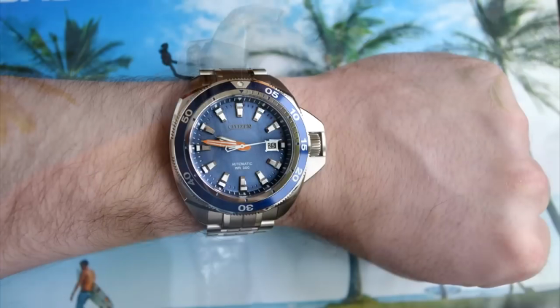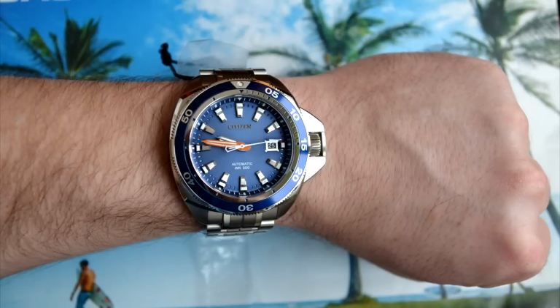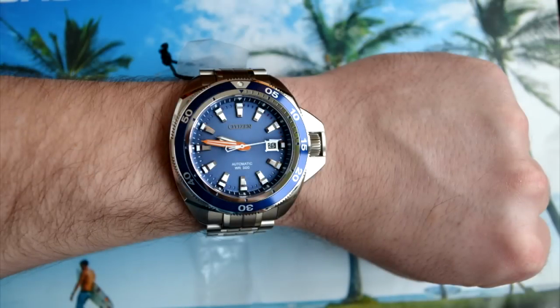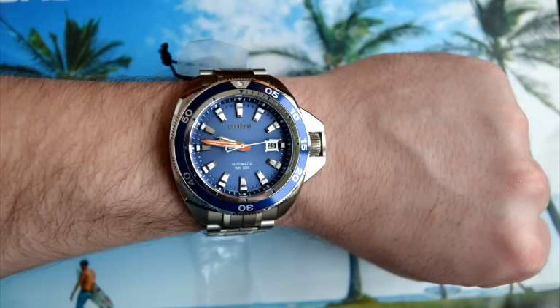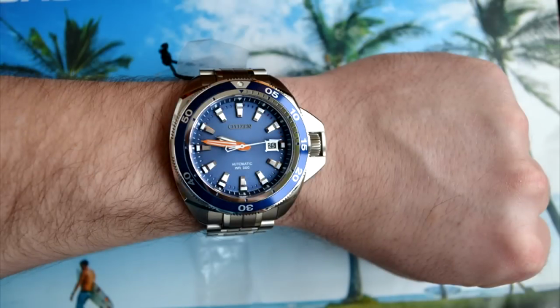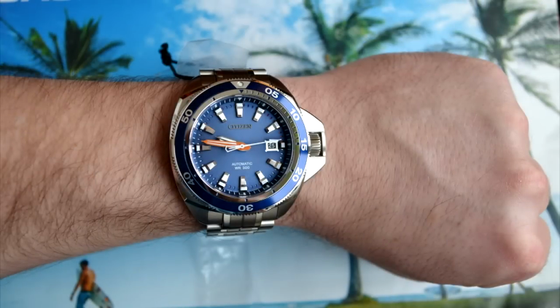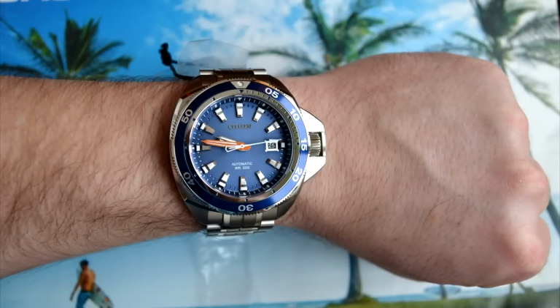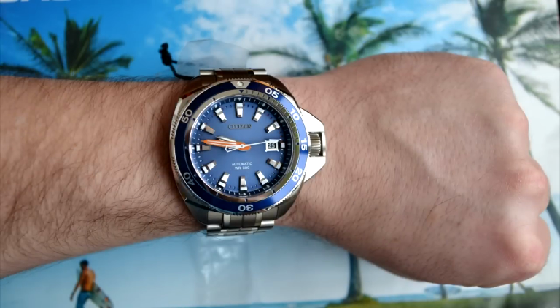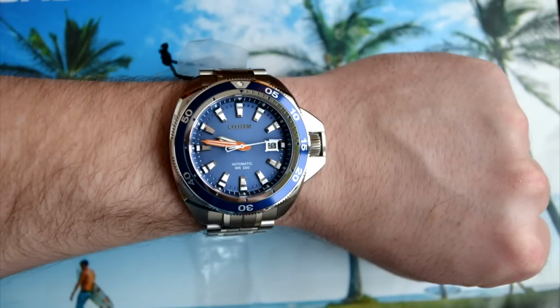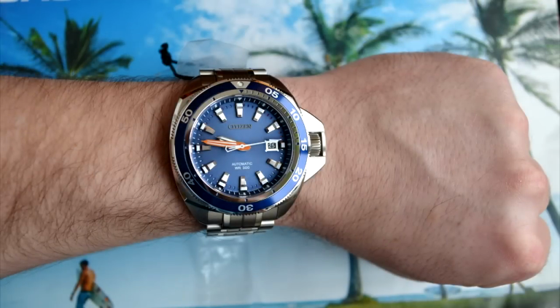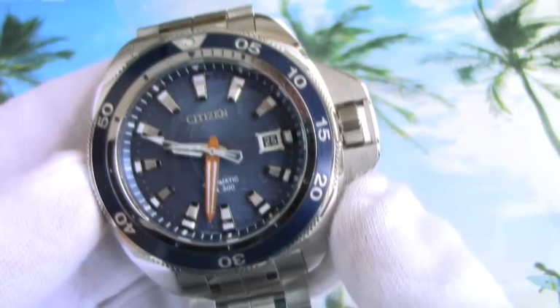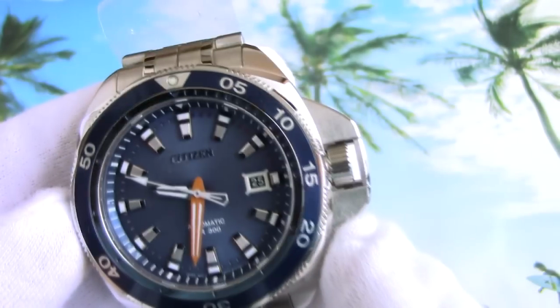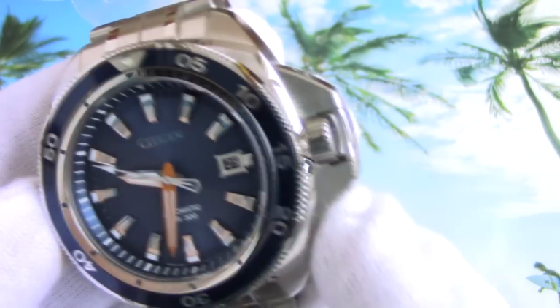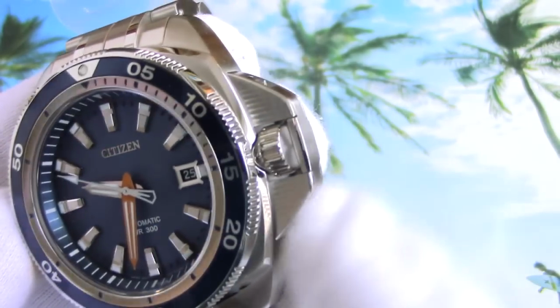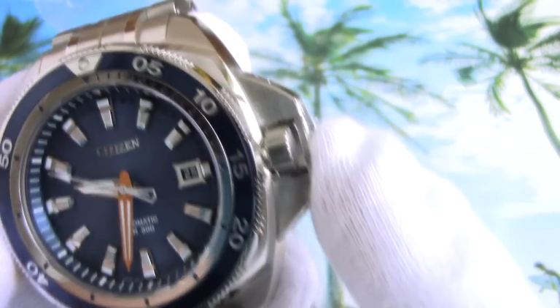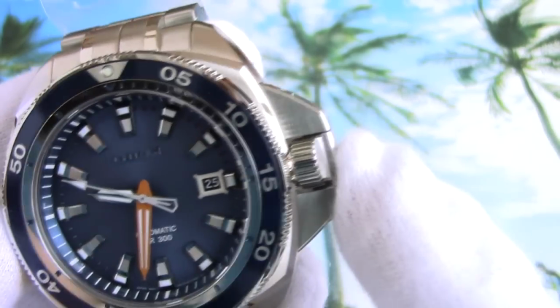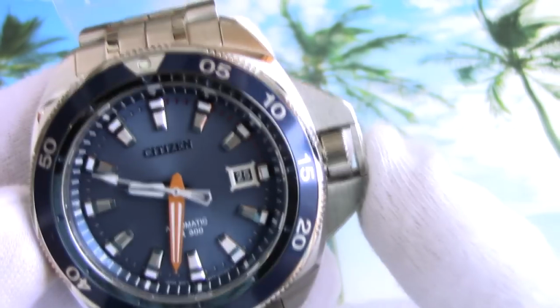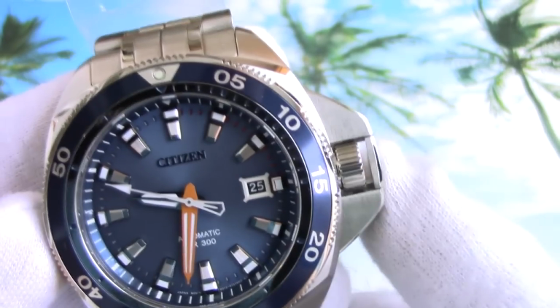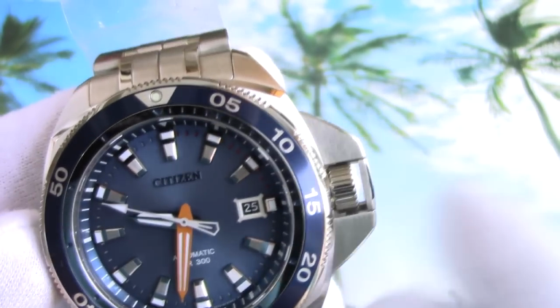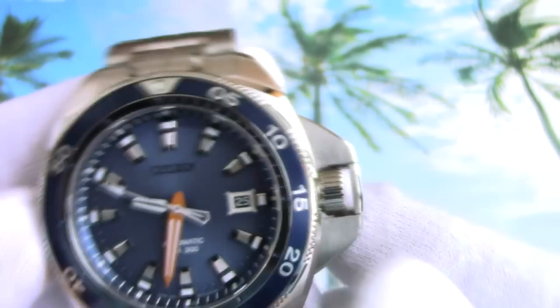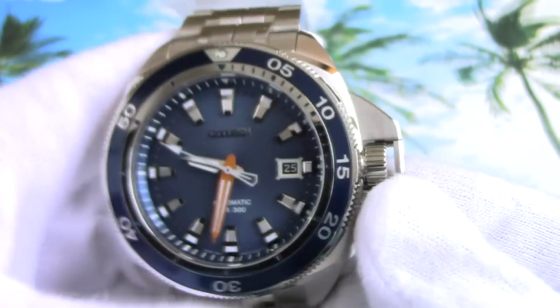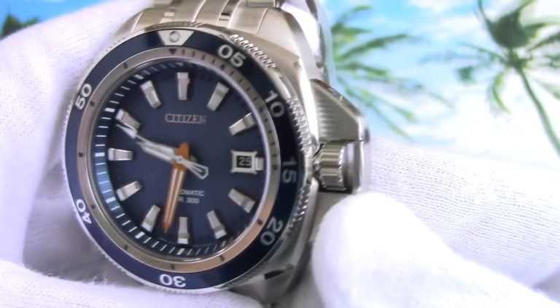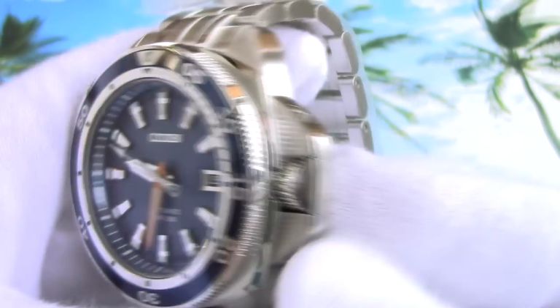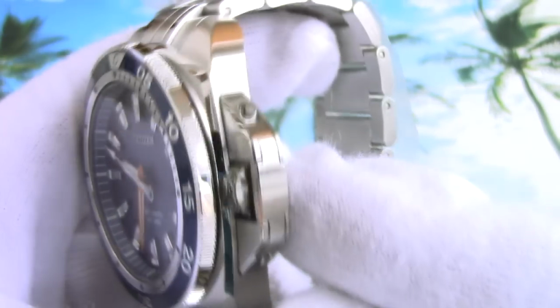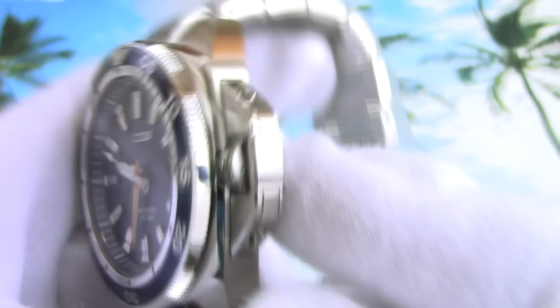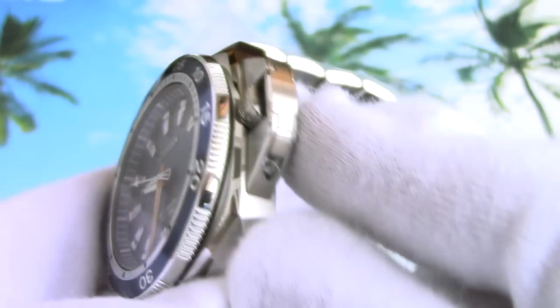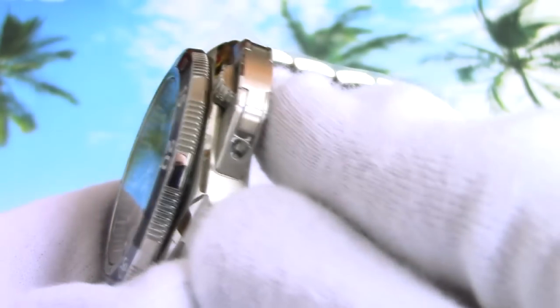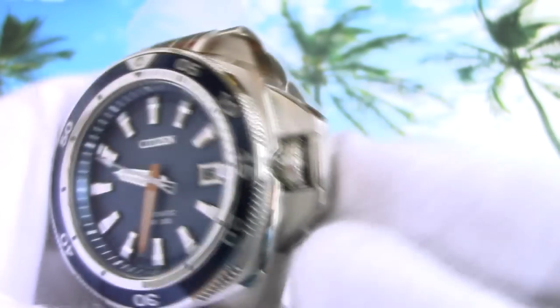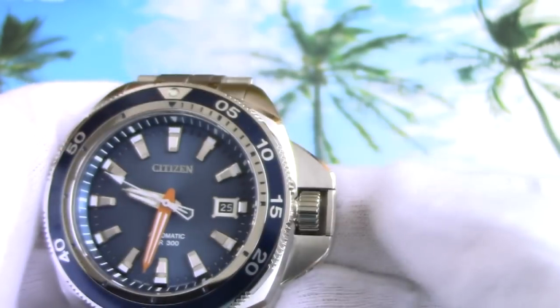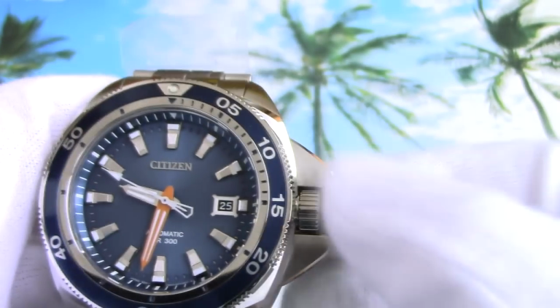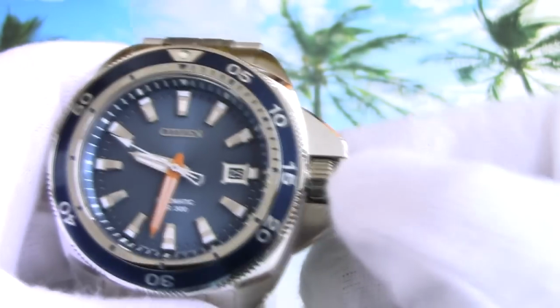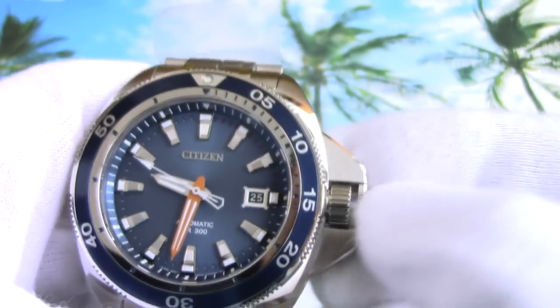On my average 17.5 centimeter wrist this Citizen looks just ridiculous. The model has a high transparency sapphire crystal with two-sided anti-reflective coating, a unidirectional rotating bezel, and a screw-down crown with a fancy guard that helps protect the crown from unscrewing.